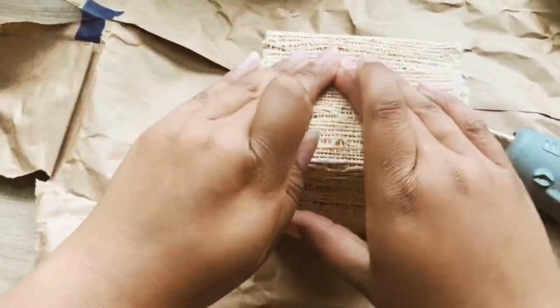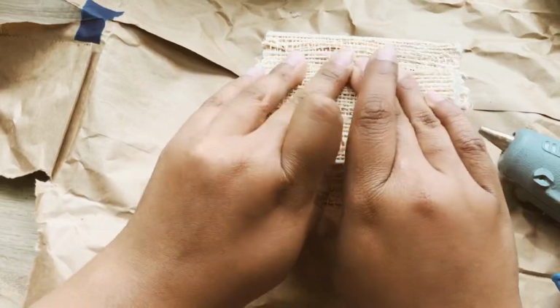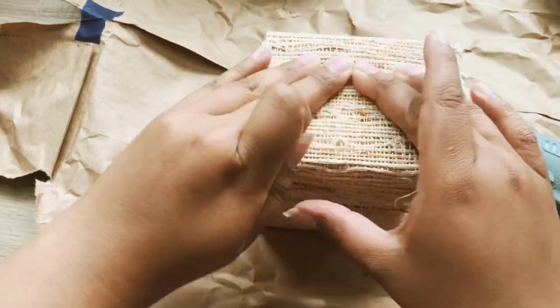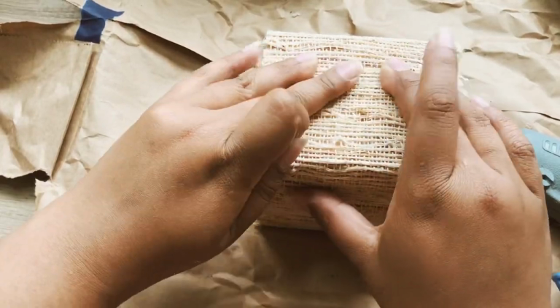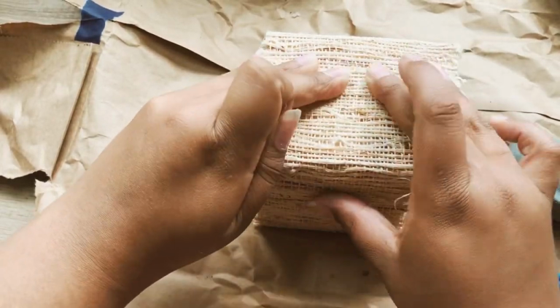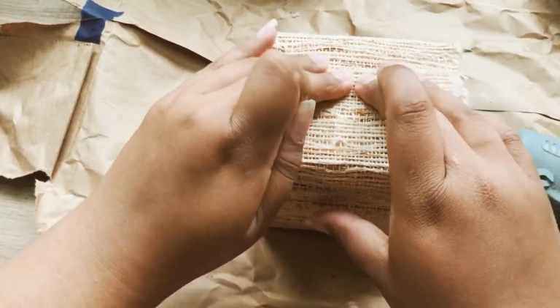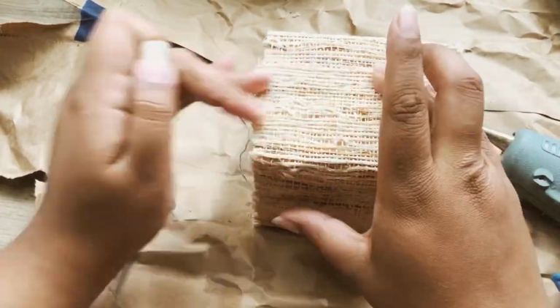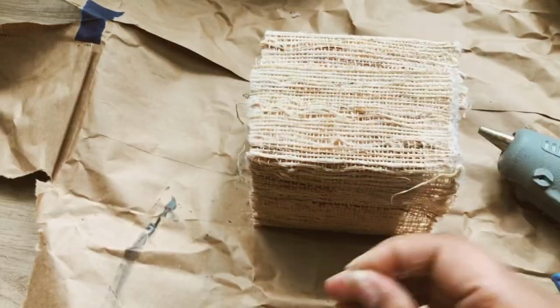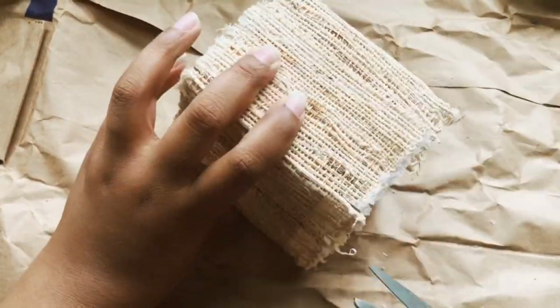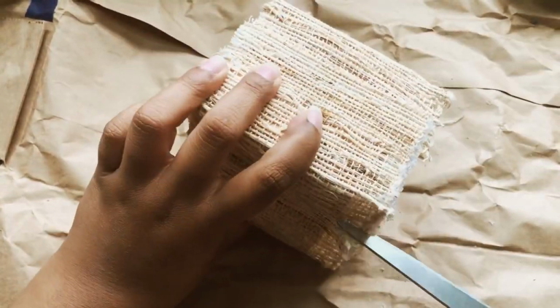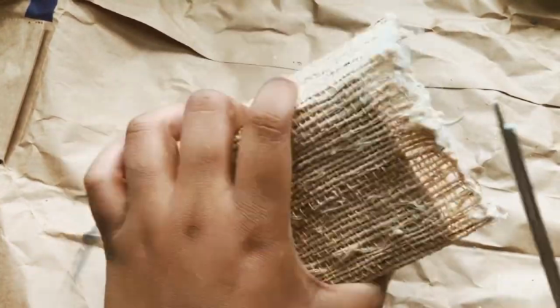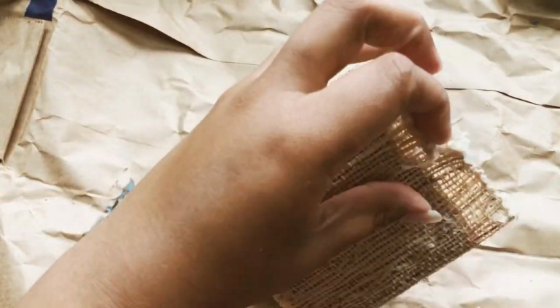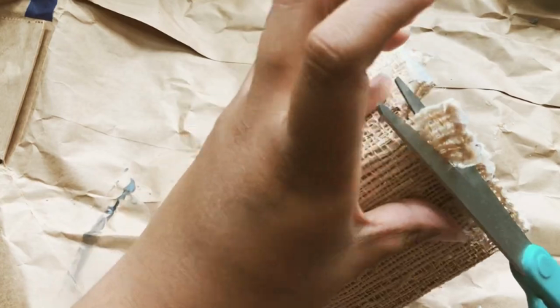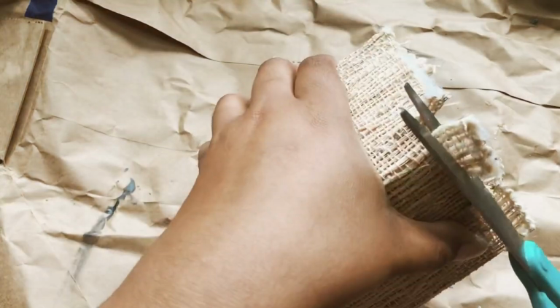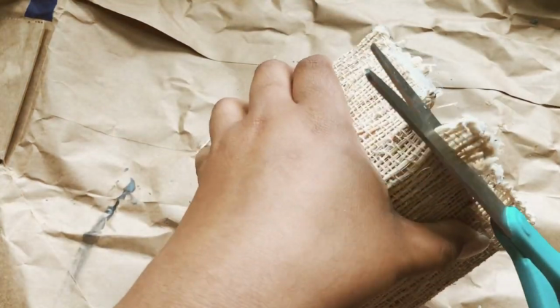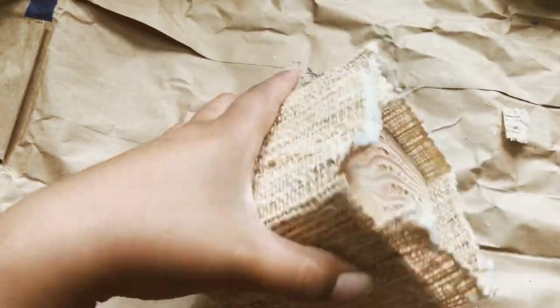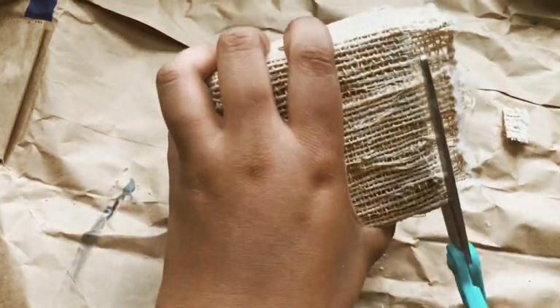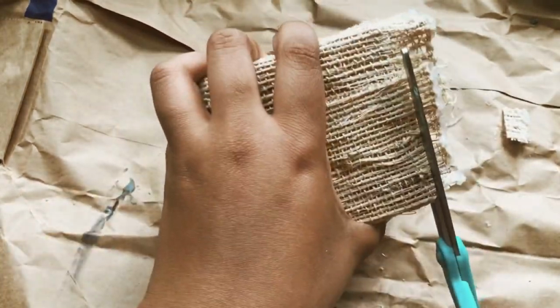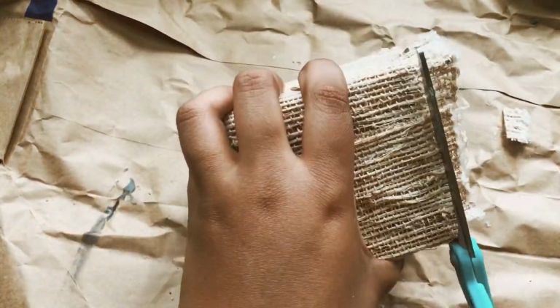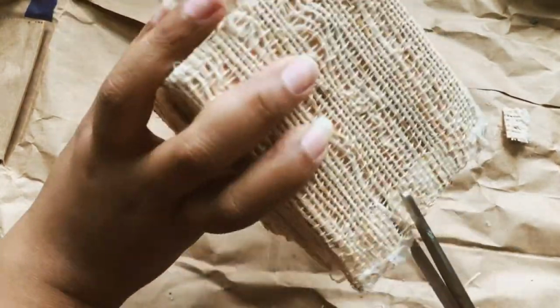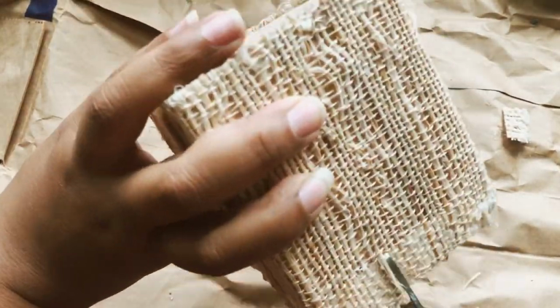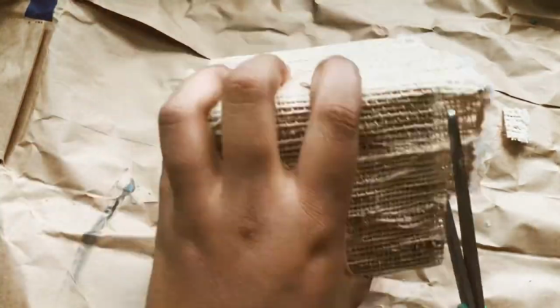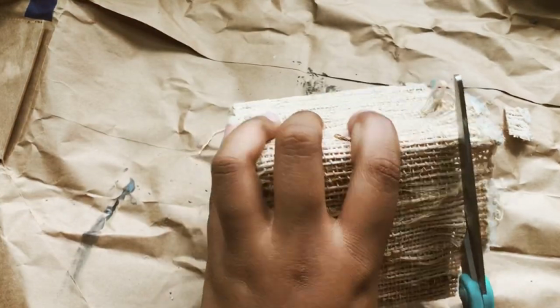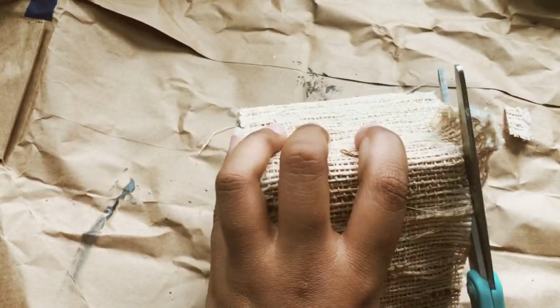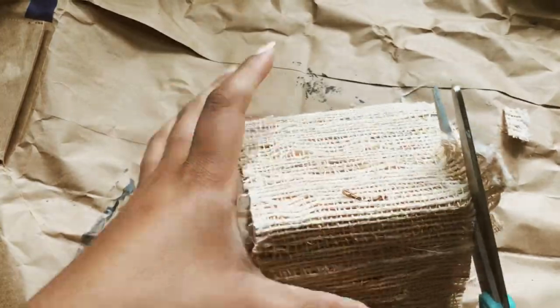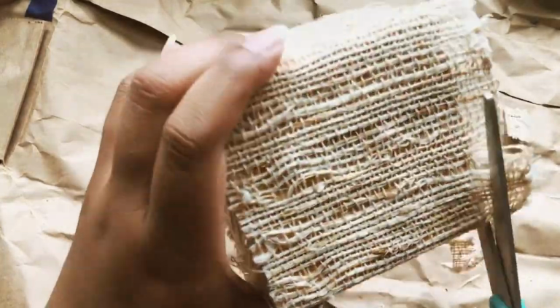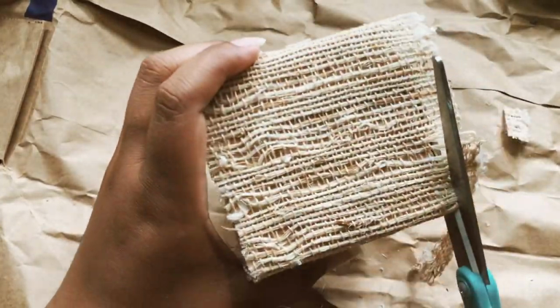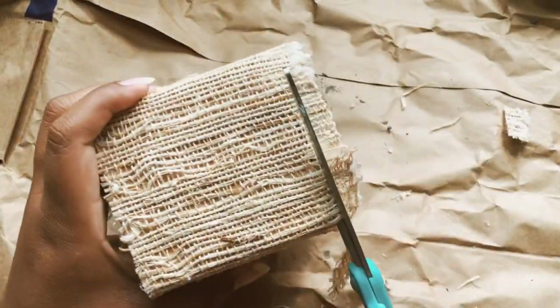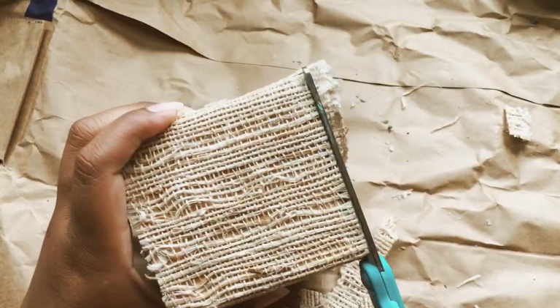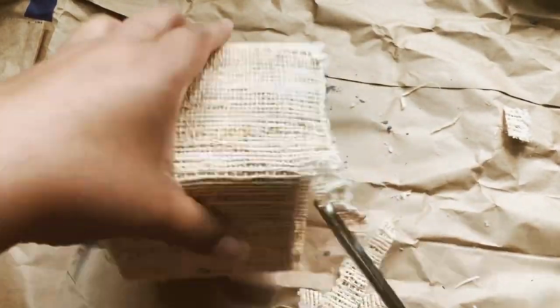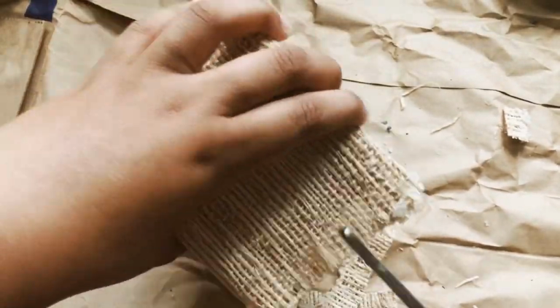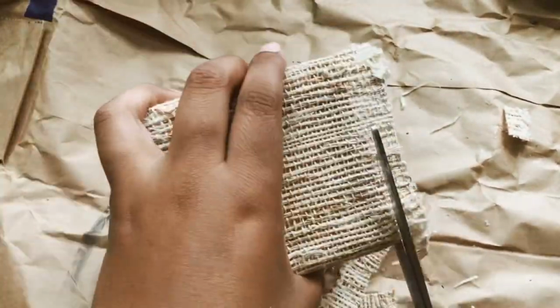Now that I have it covered, it's time to trim off the excess. I'm taking a pair of fabric scissors and cutting around the perimeter of the top as well as trimming off the bottom, just cleaning it up a bit.